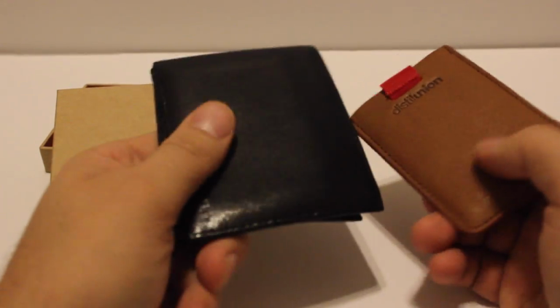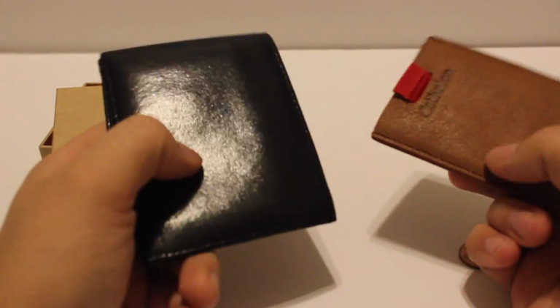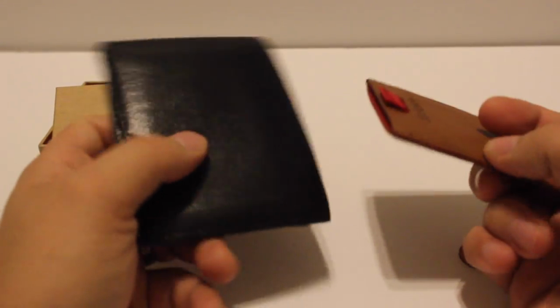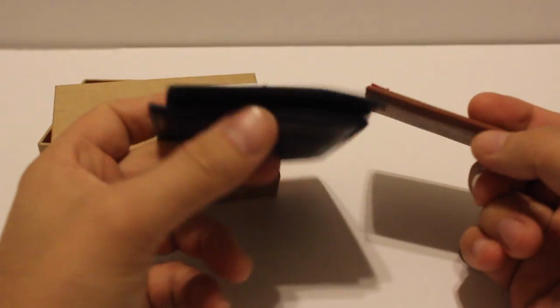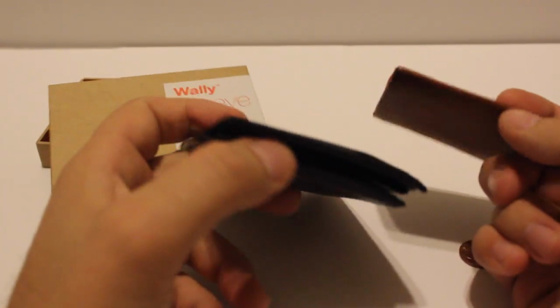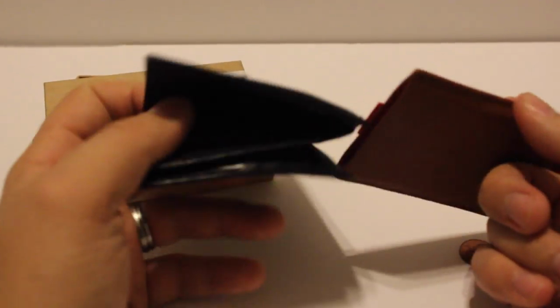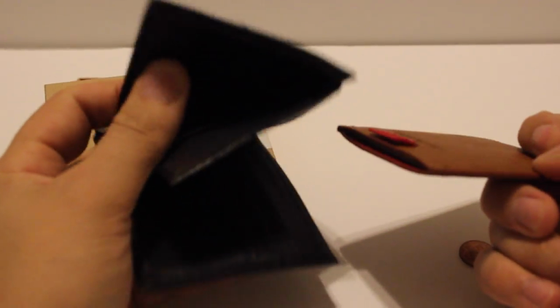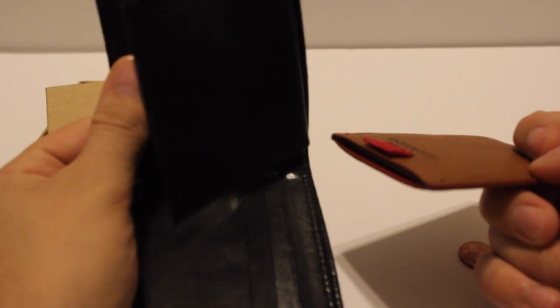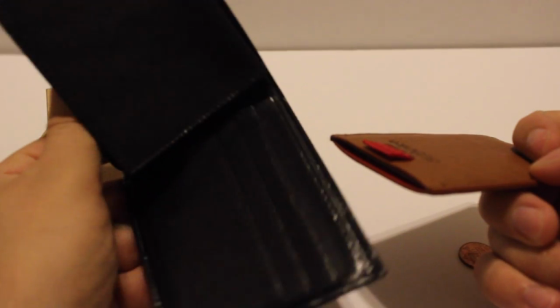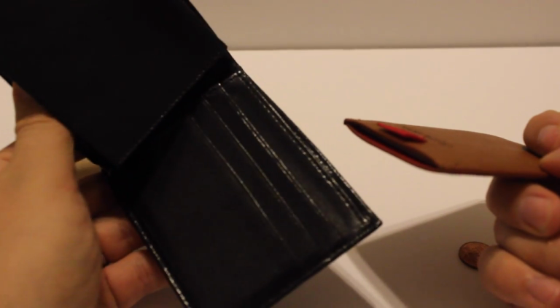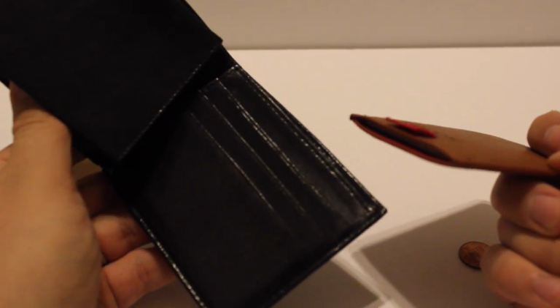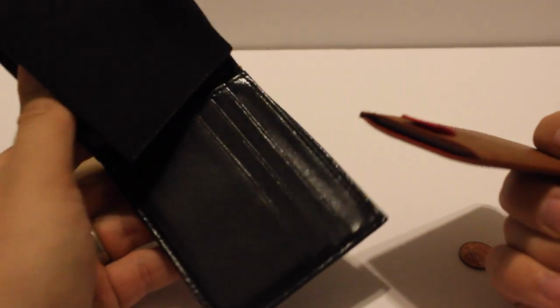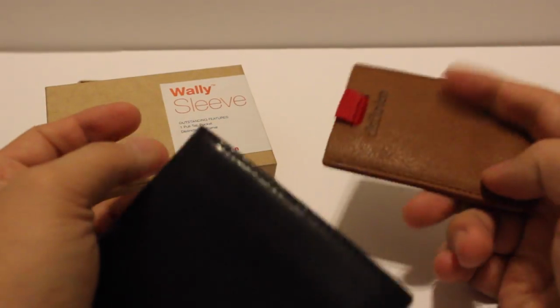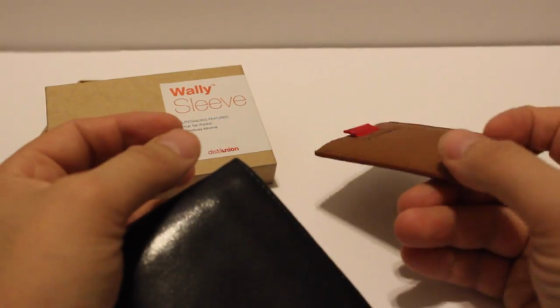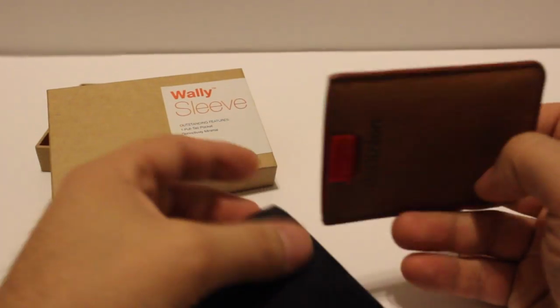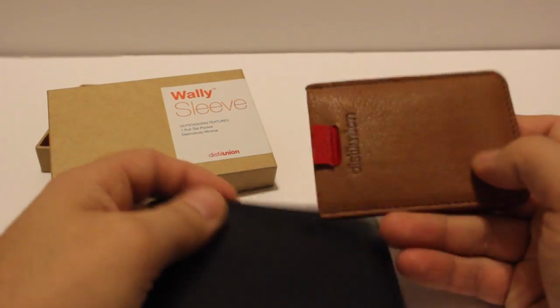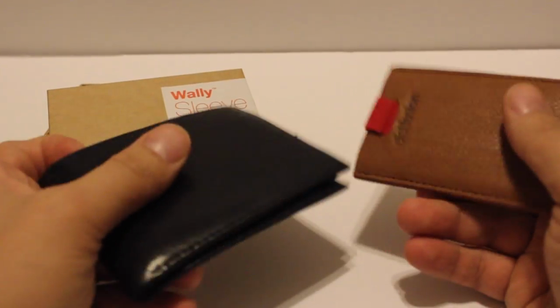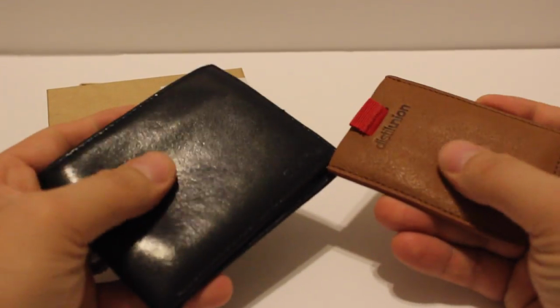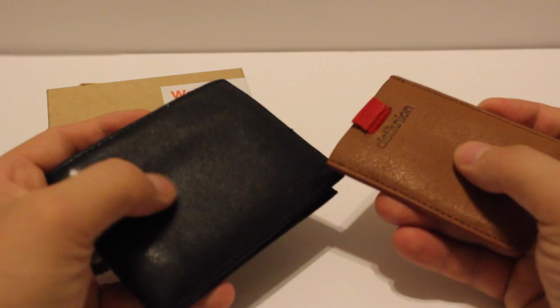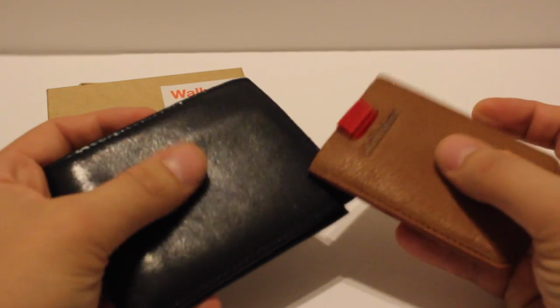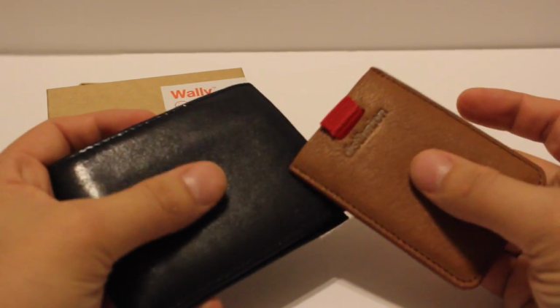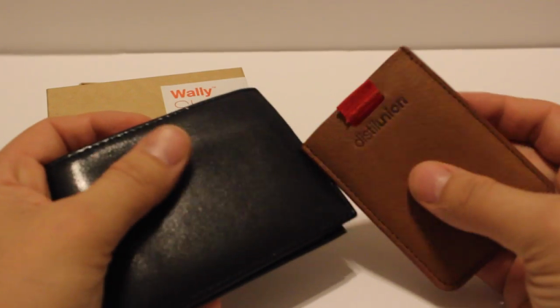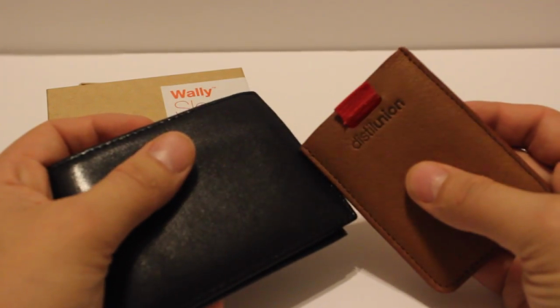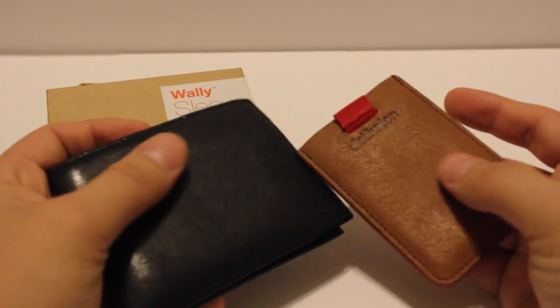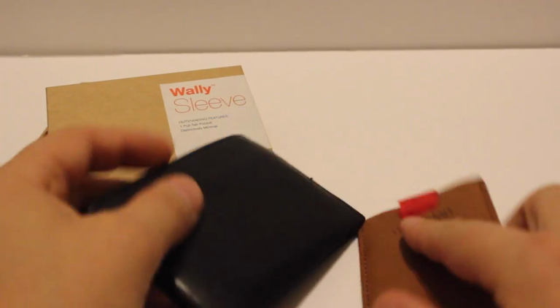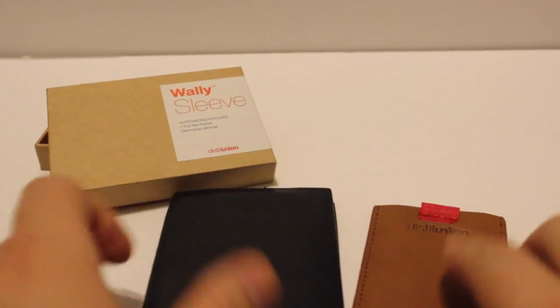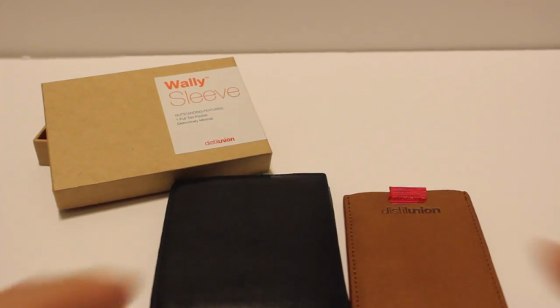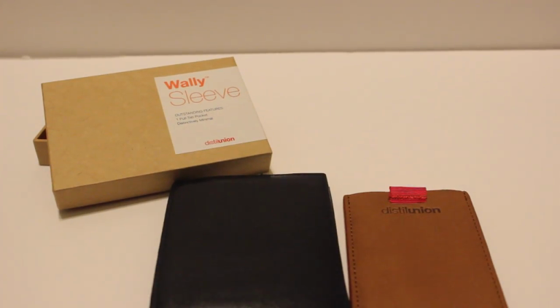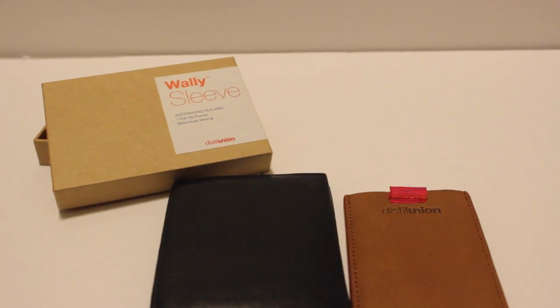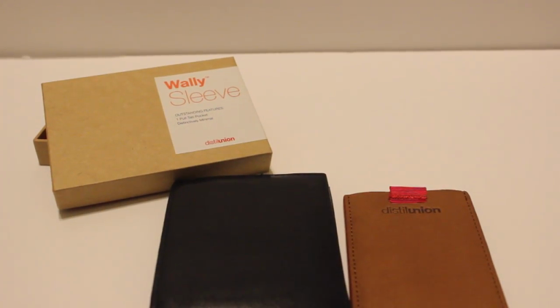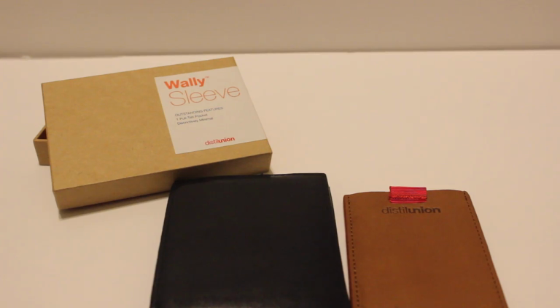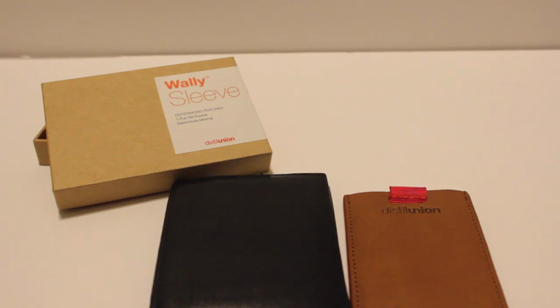Alright guys, hope you enjoyed the video — just a real quick look at an awesome wallet and great quality. I'm Original Dobo, don't forget to like, share, and subscribe for more videos just like this. We'll see you in the next one, peace.